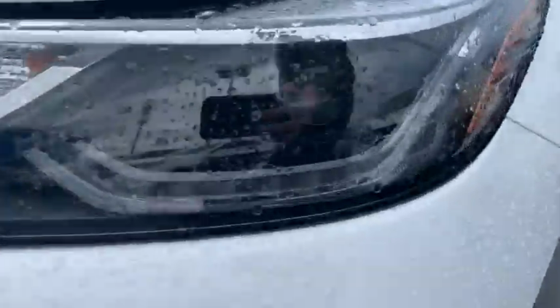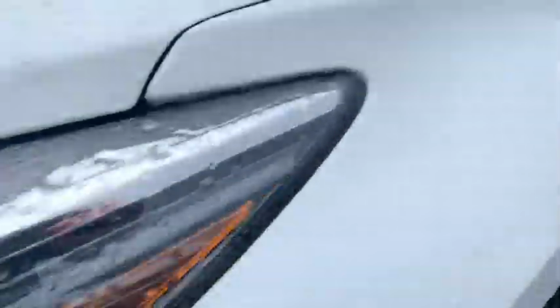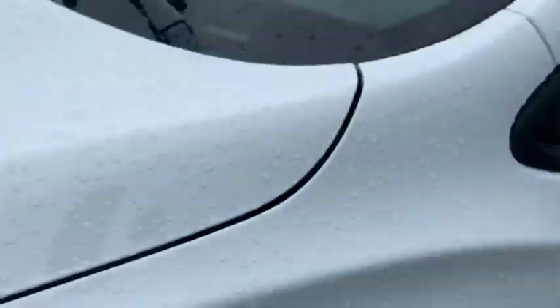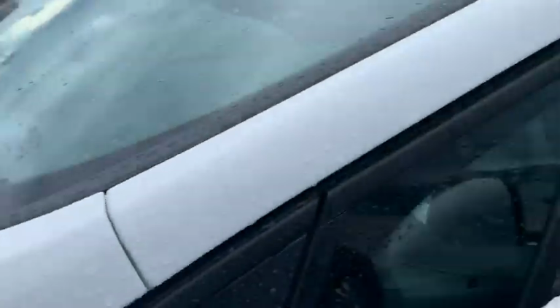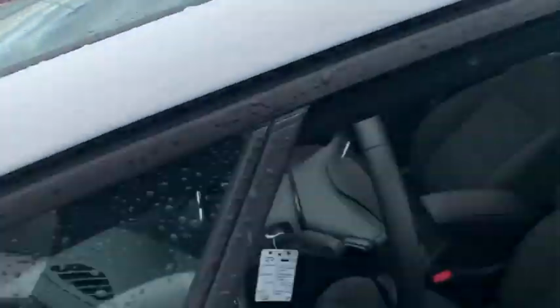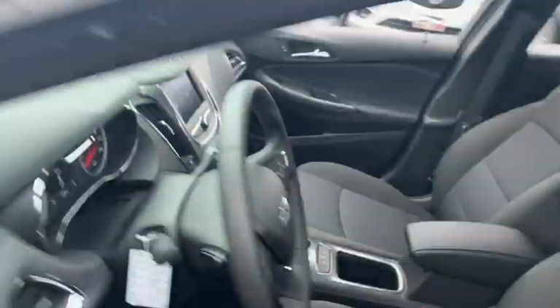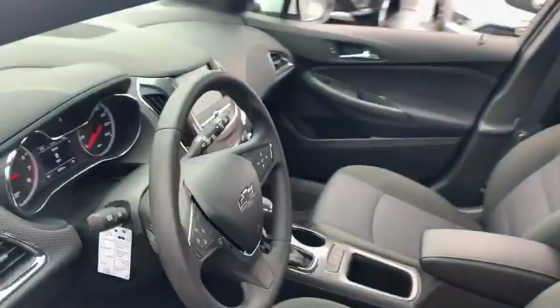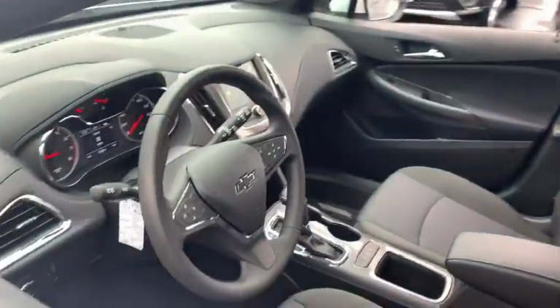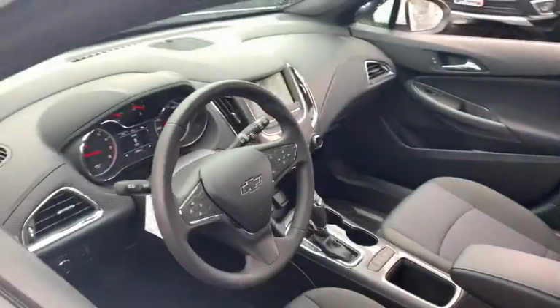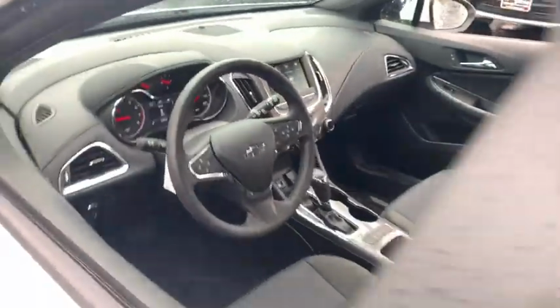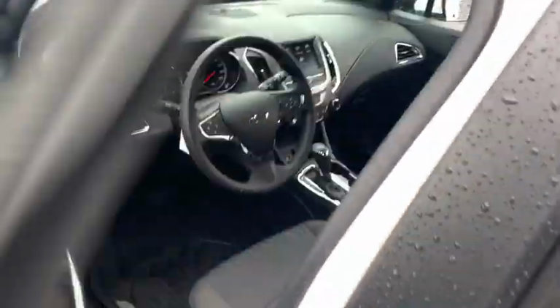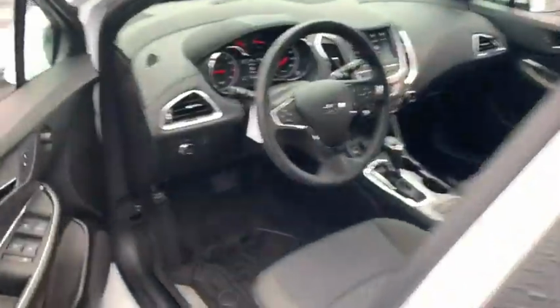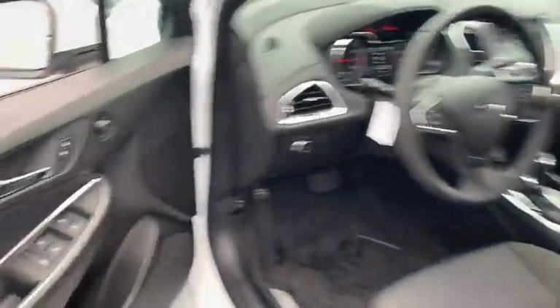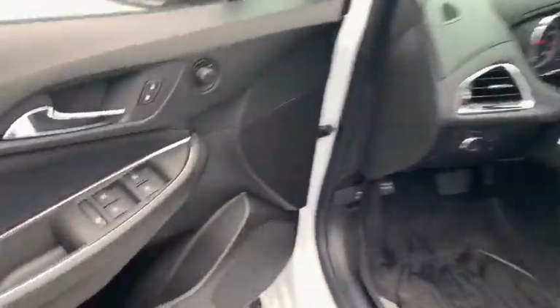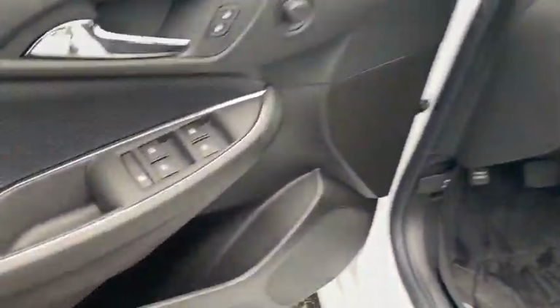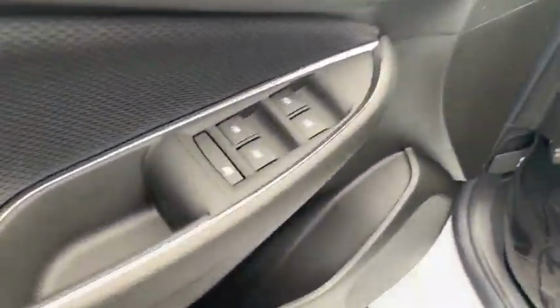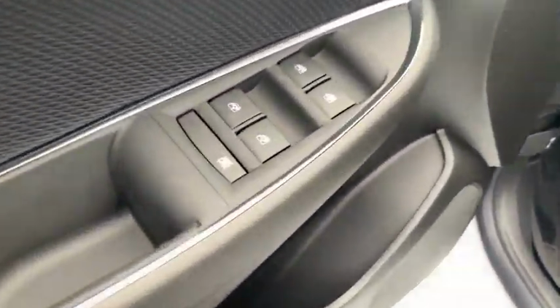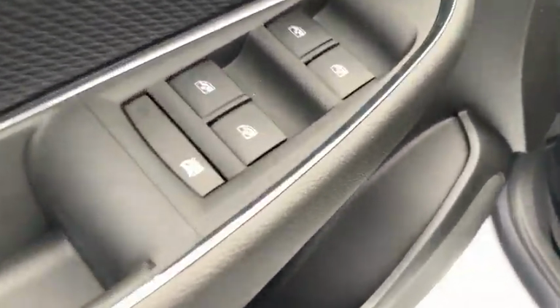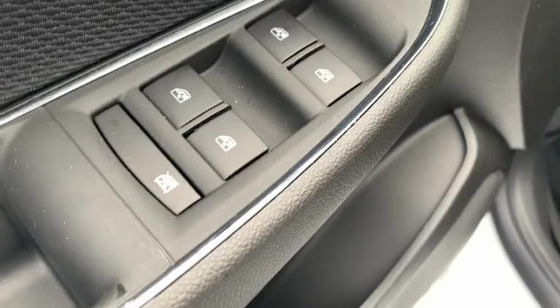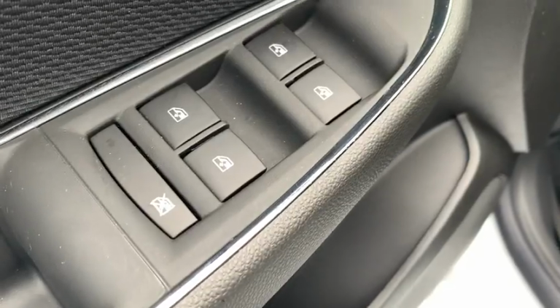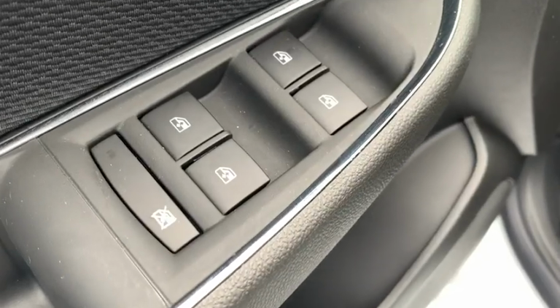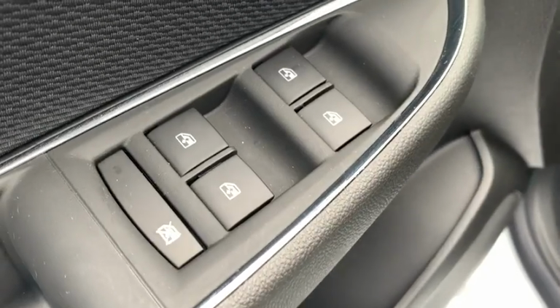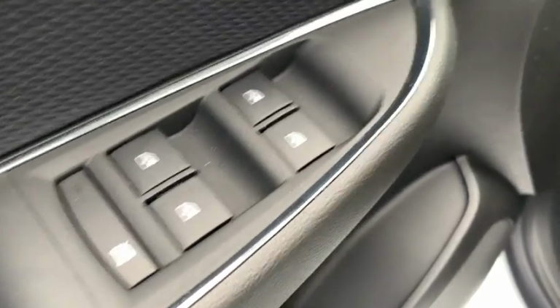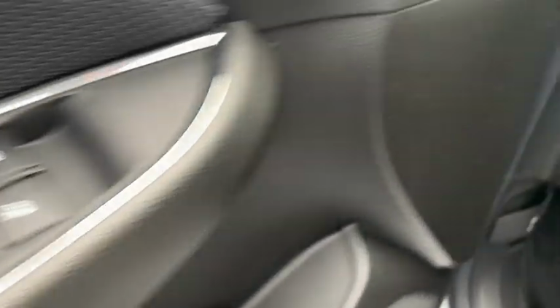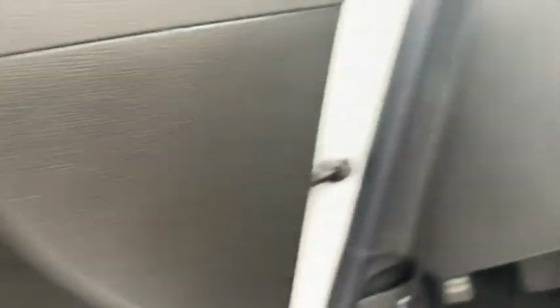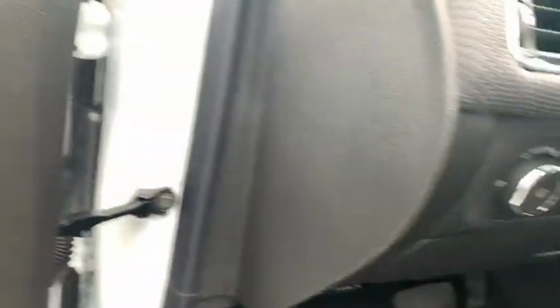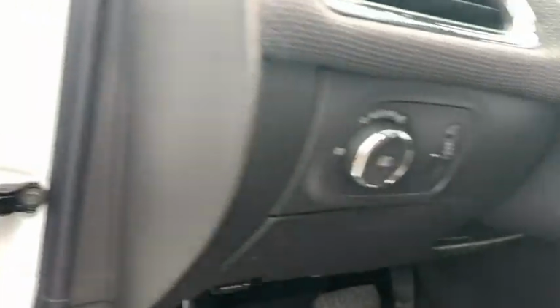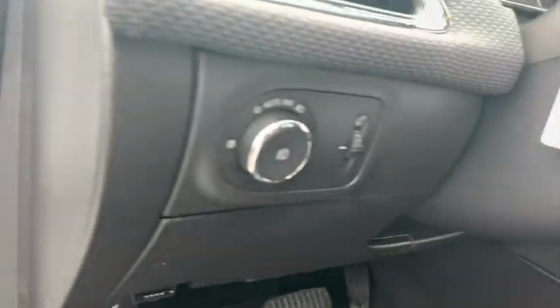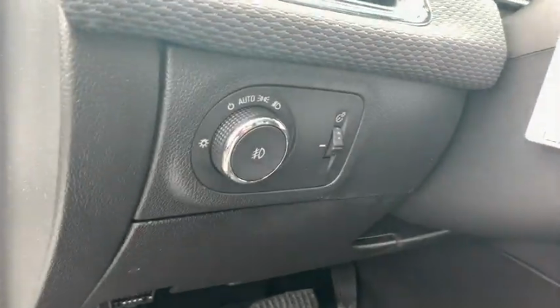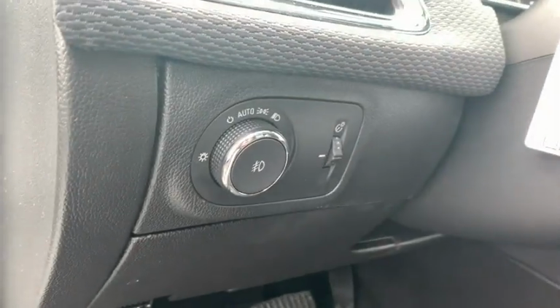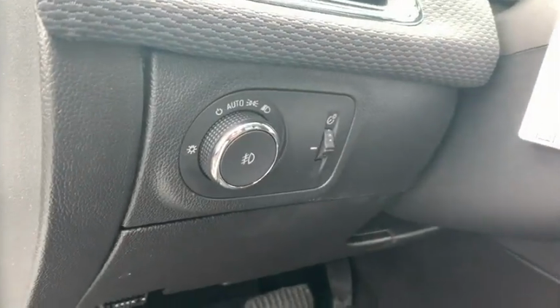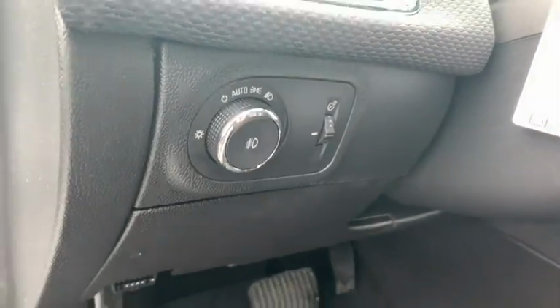Traction control, dual airbags, power steering, alloy wheels, four-wheel disc brakes, keyless start, compass, electronic stability control.